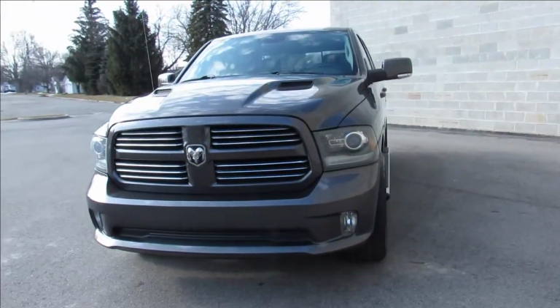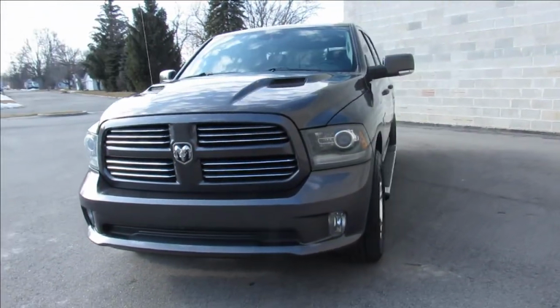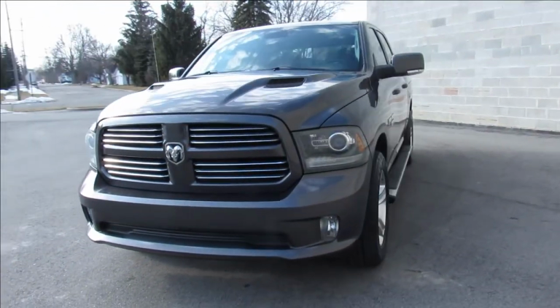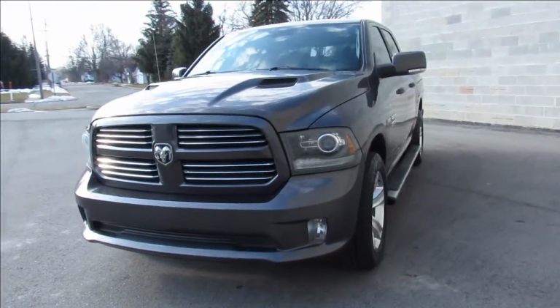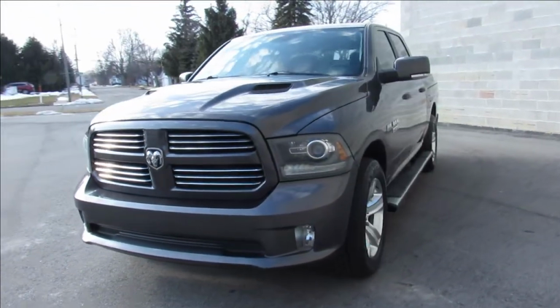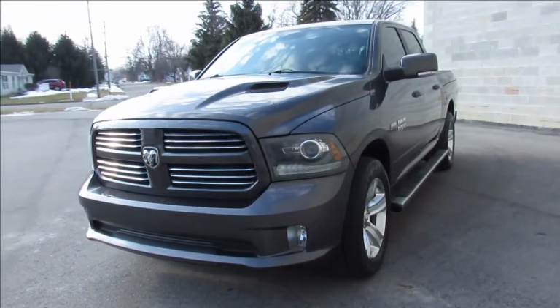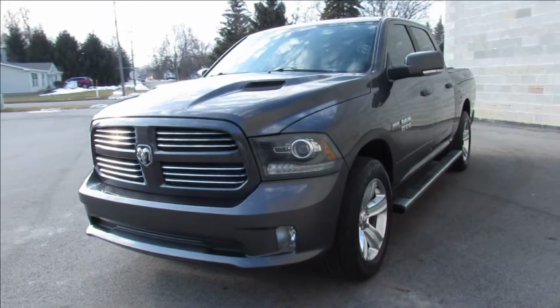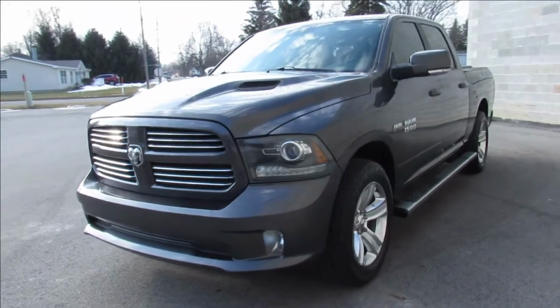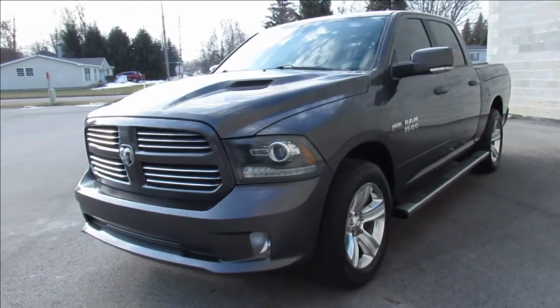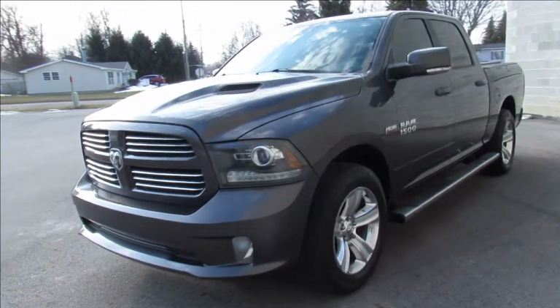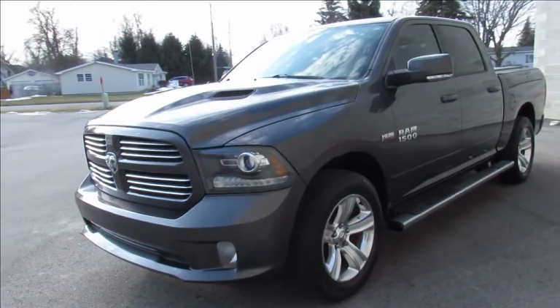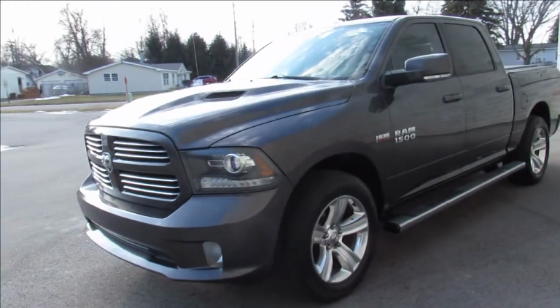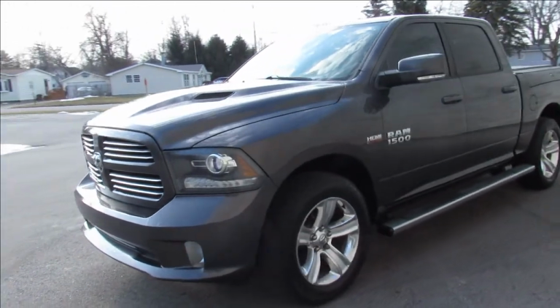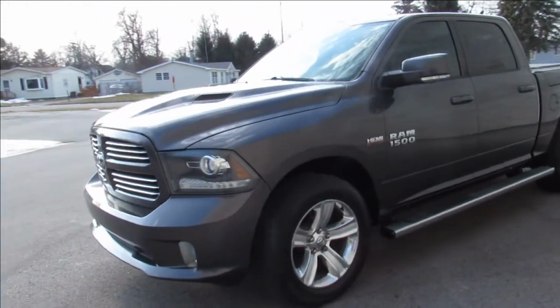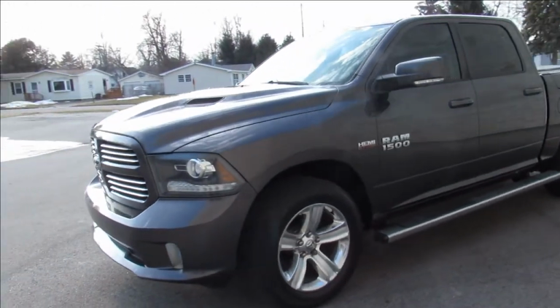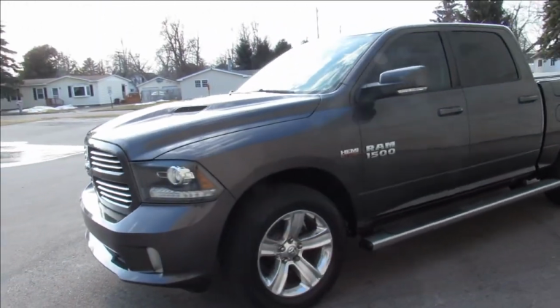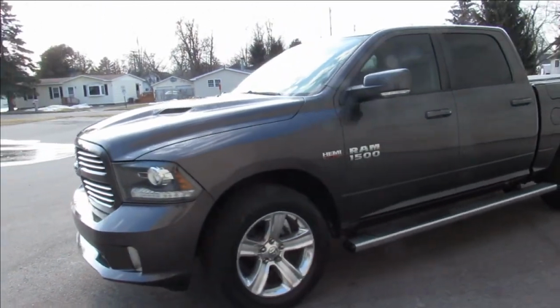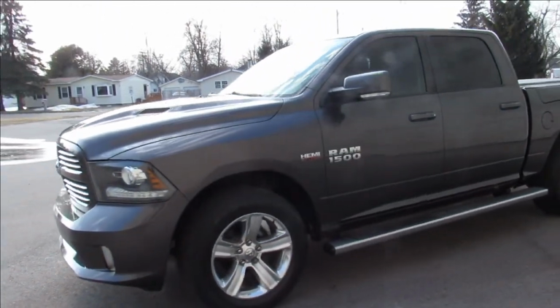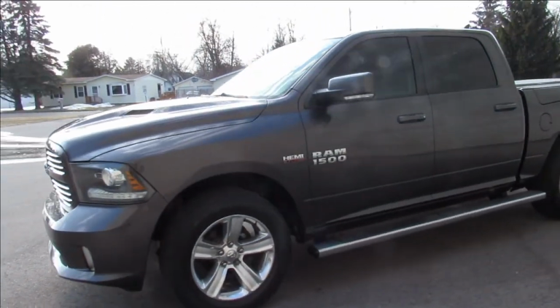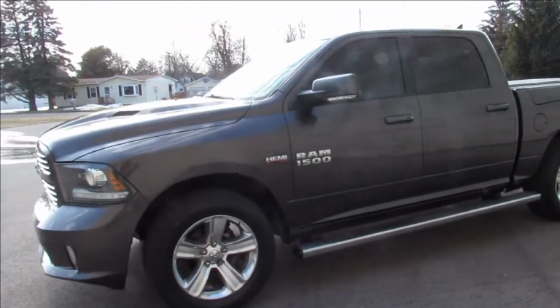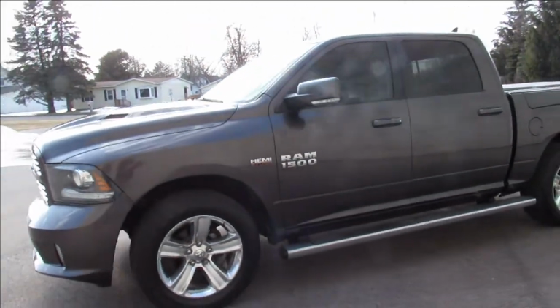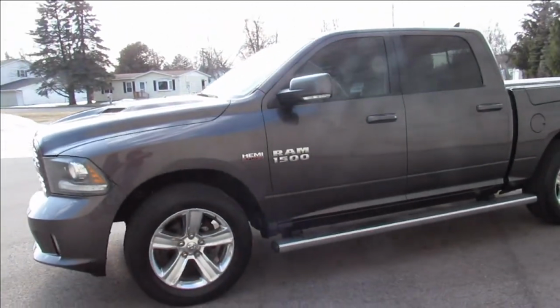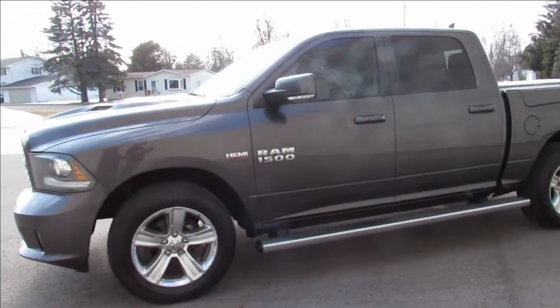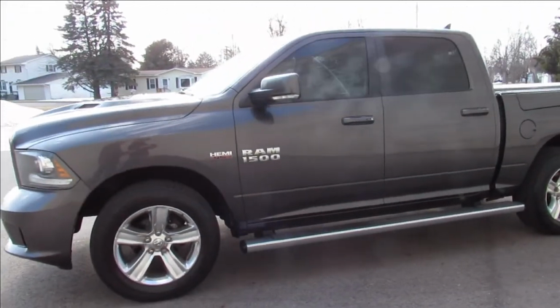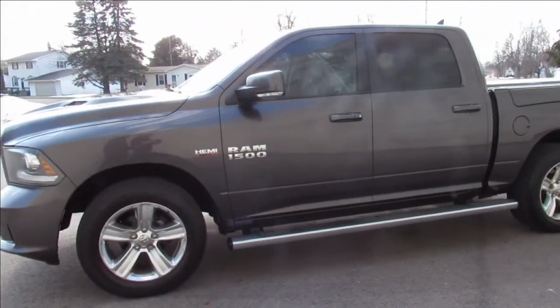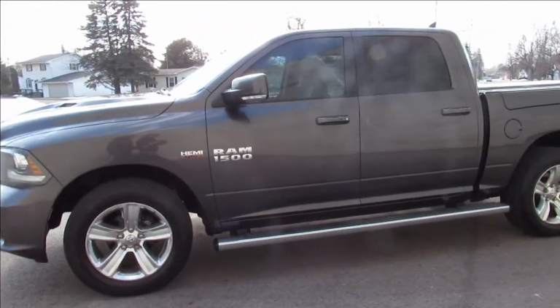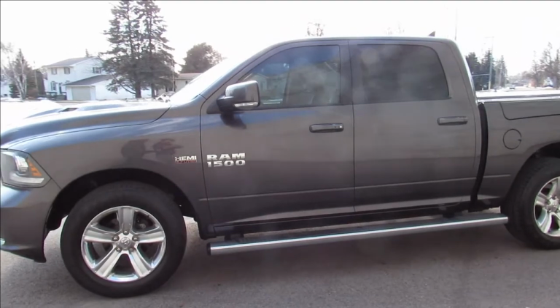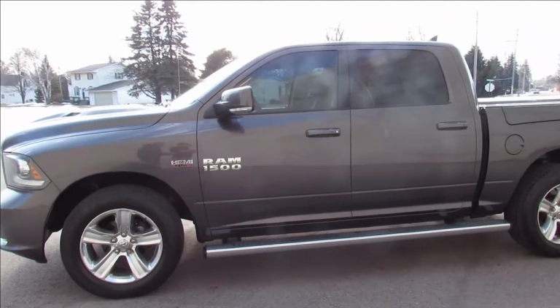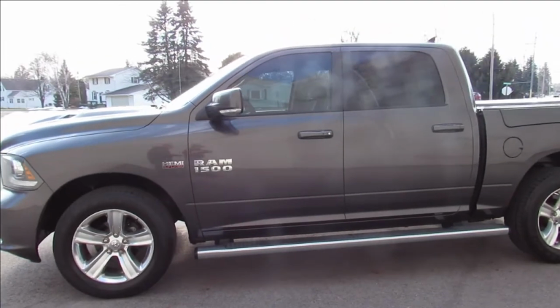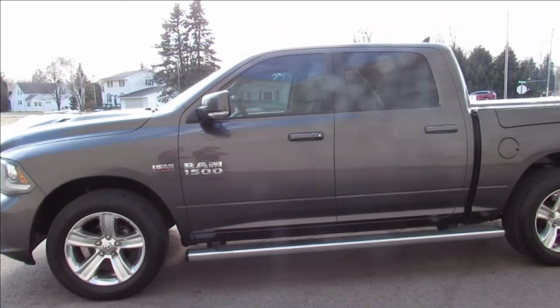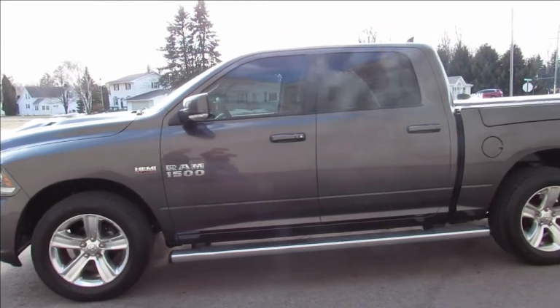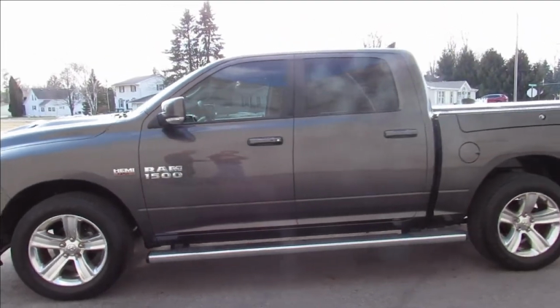As you guys can see in the video and pictures, it comes in a metallic charcoal paint. It looks like new. It's got the chrome wheels — they shine up real nice. Good looking vehicle.